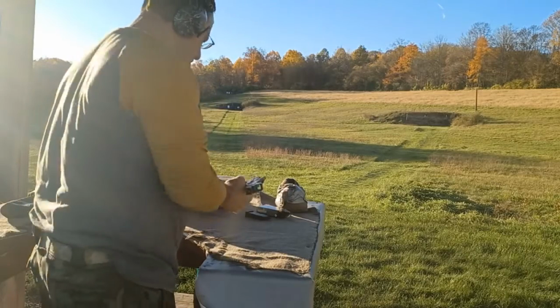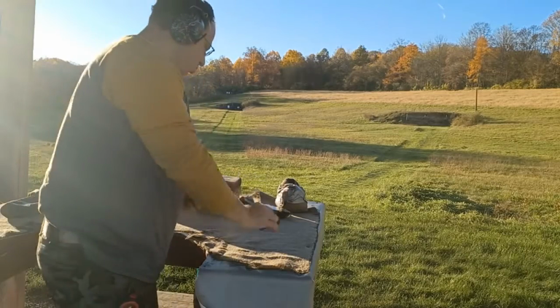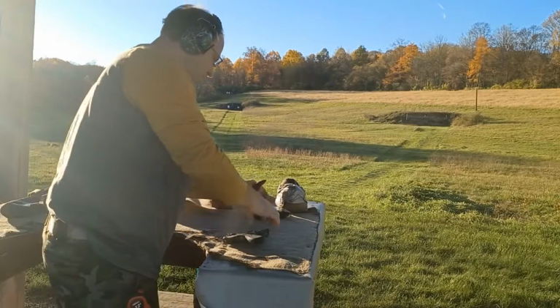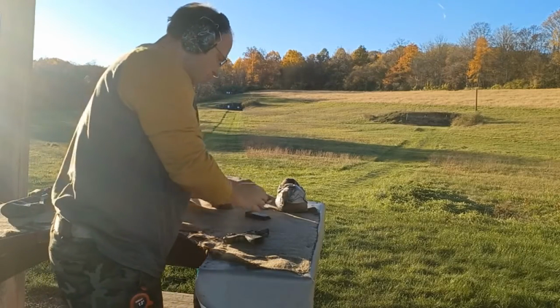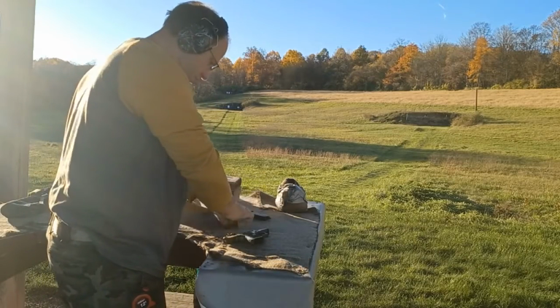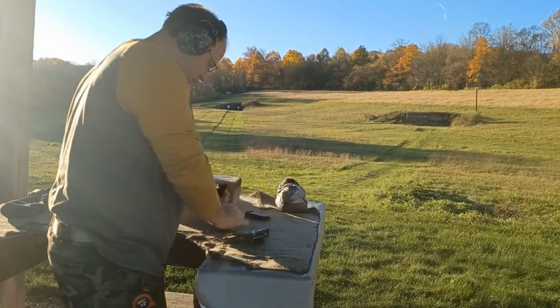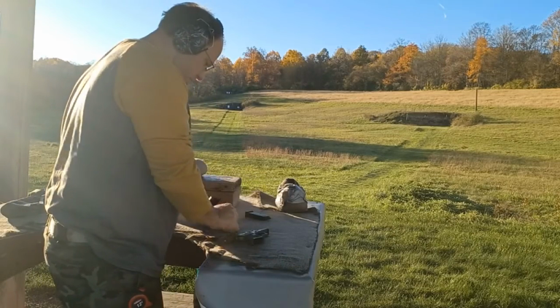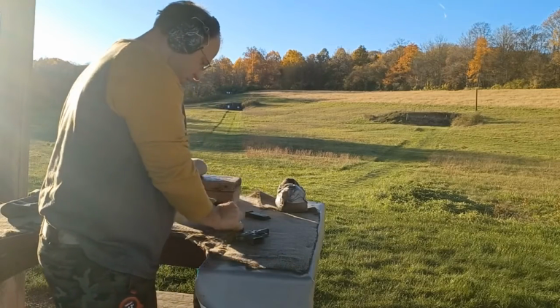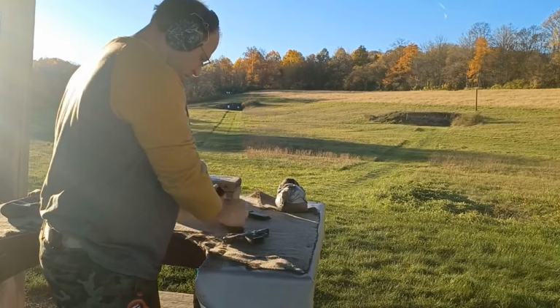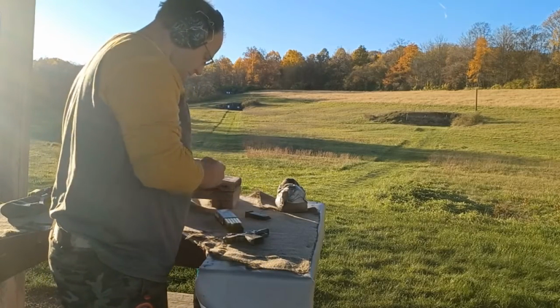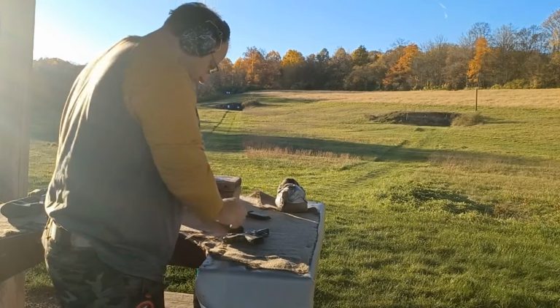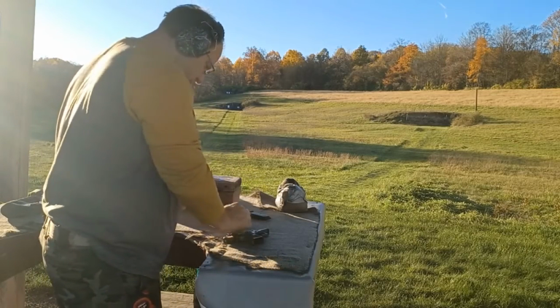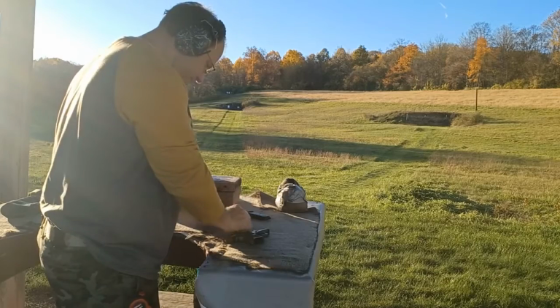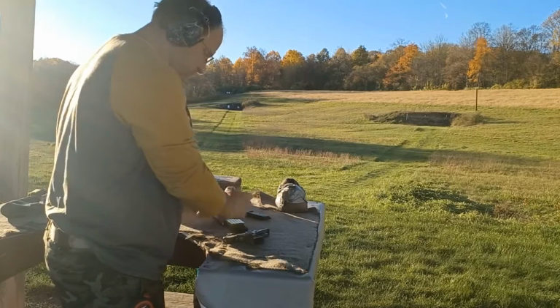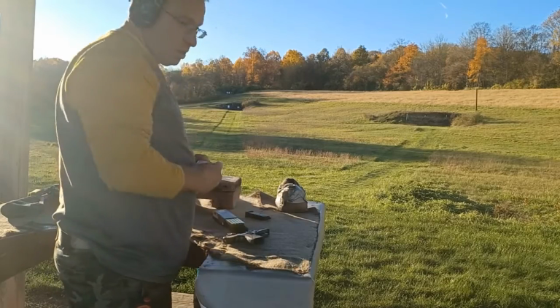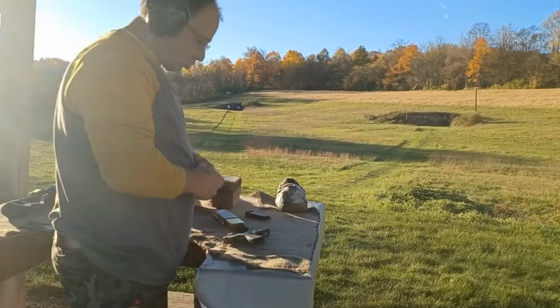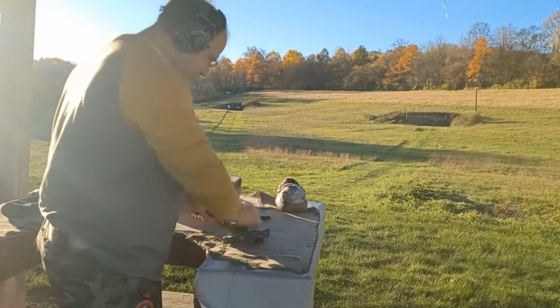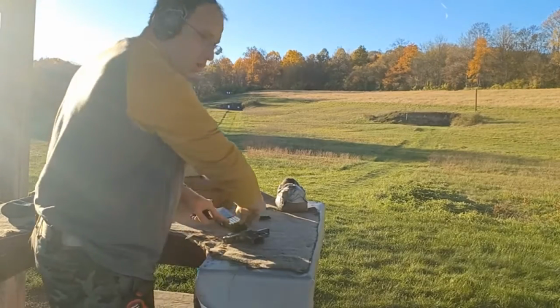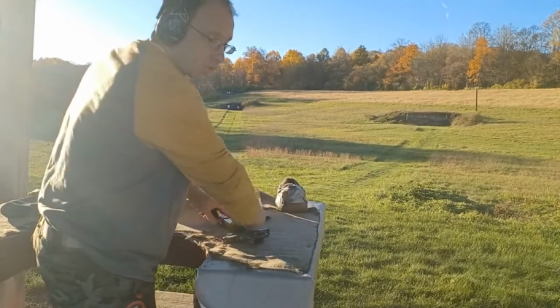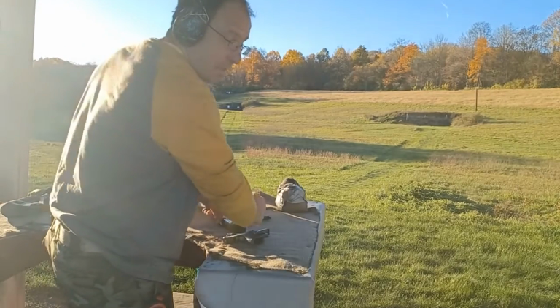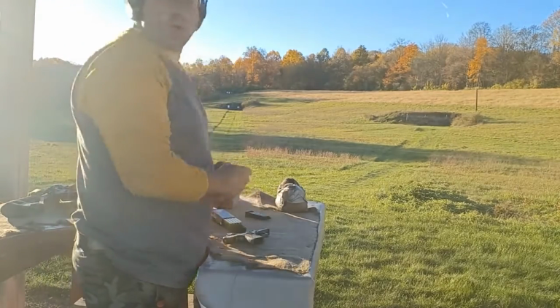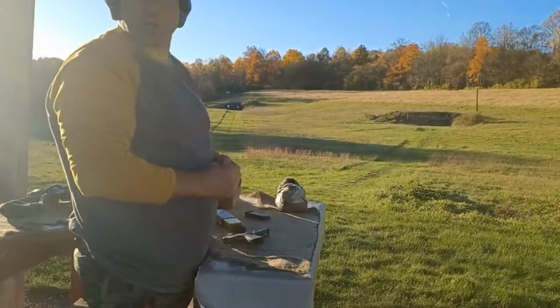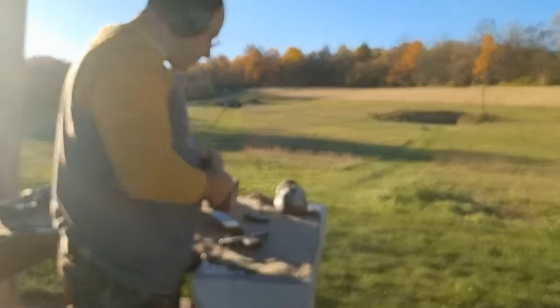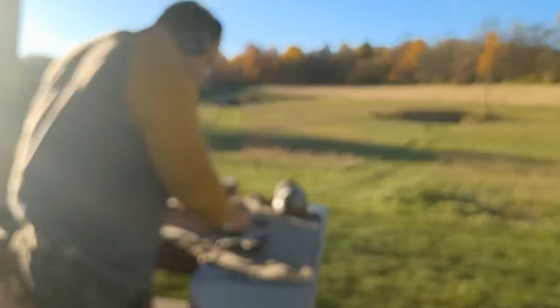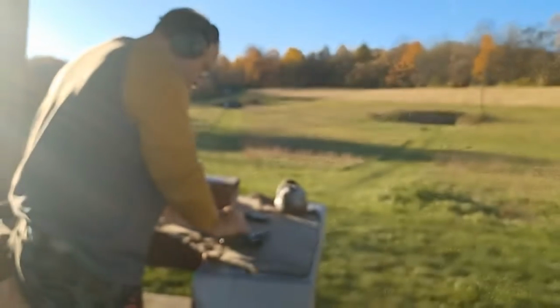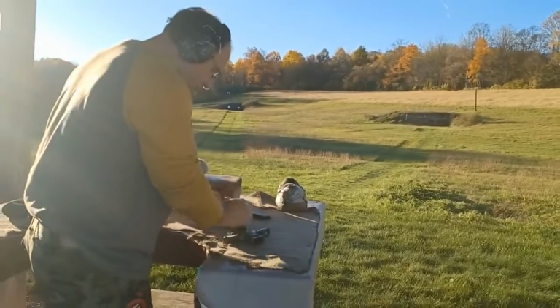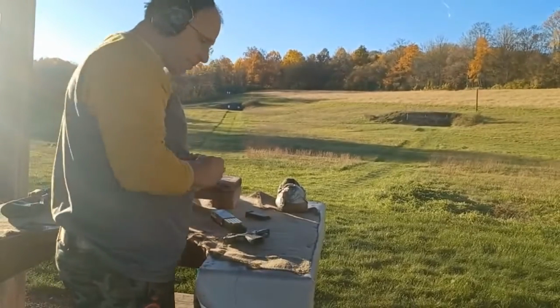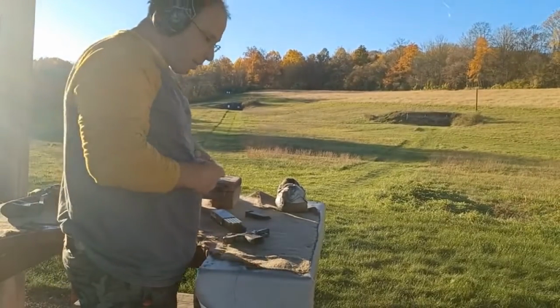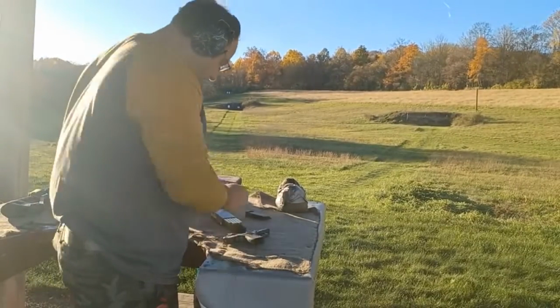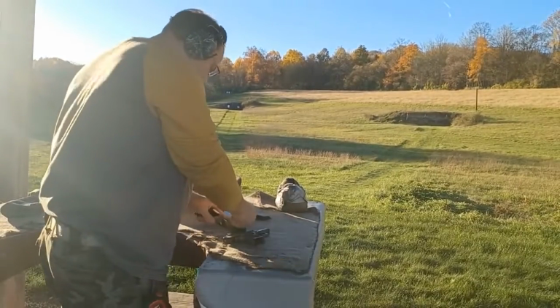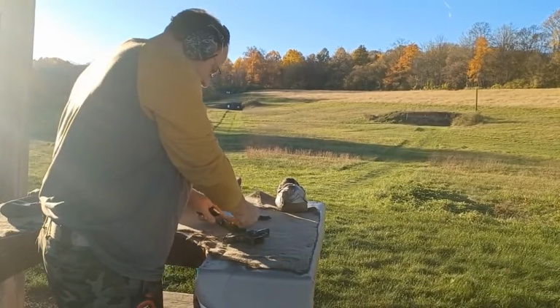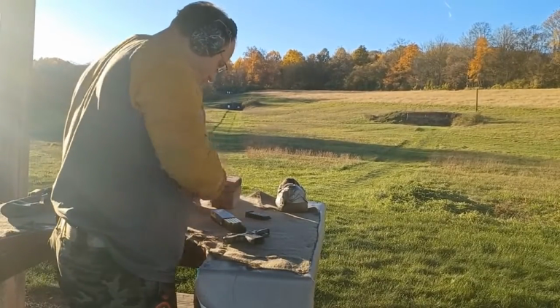Let's load up the mag and we'll go downrange and take a look at what we did. I'm going to make sure I load up the mag so I don't forget and end up carrying around an empty gun later on.